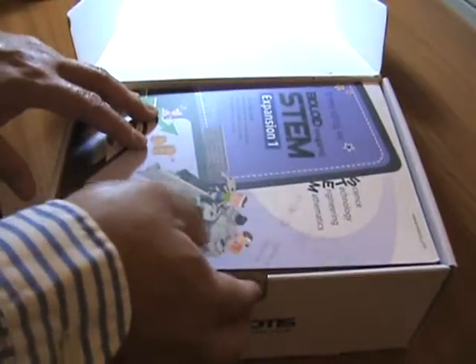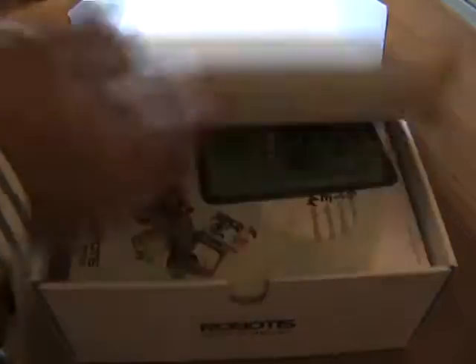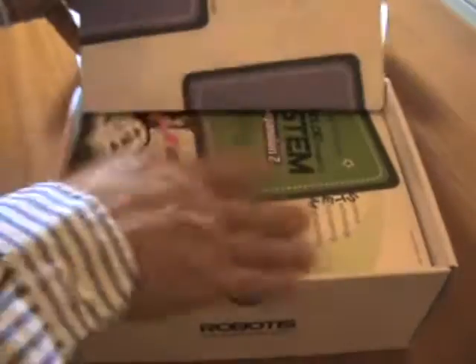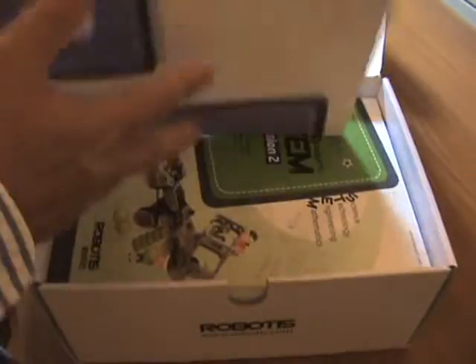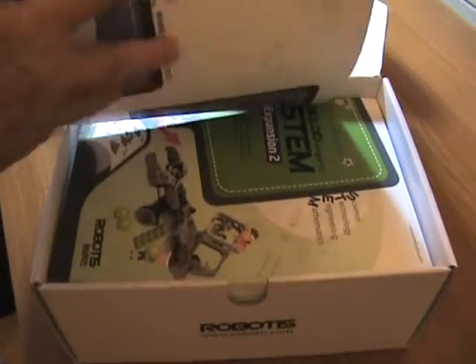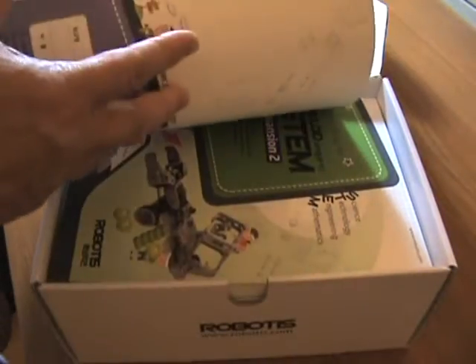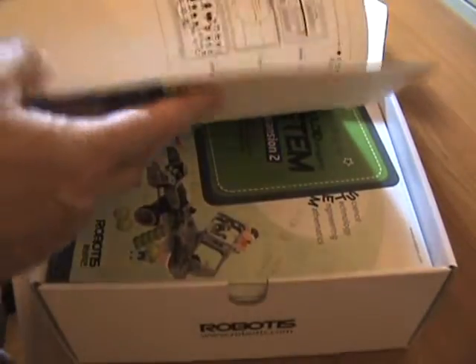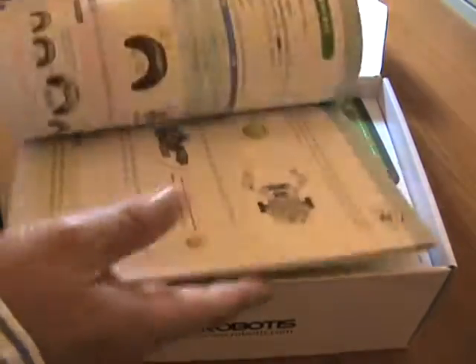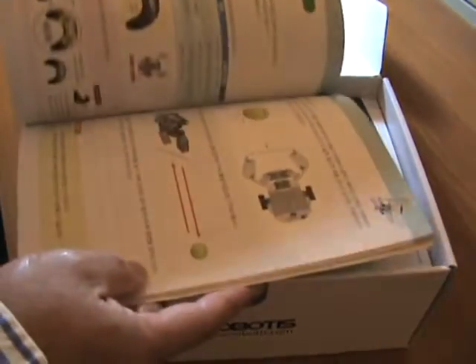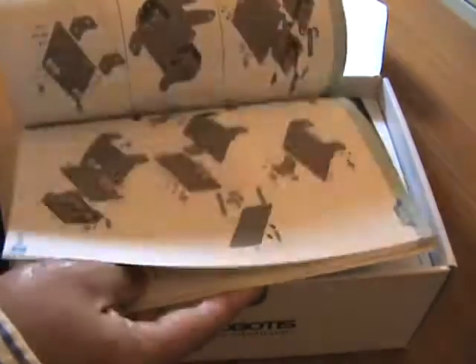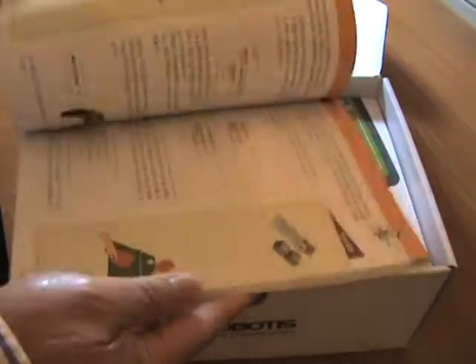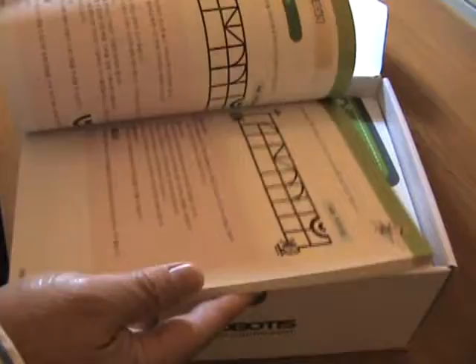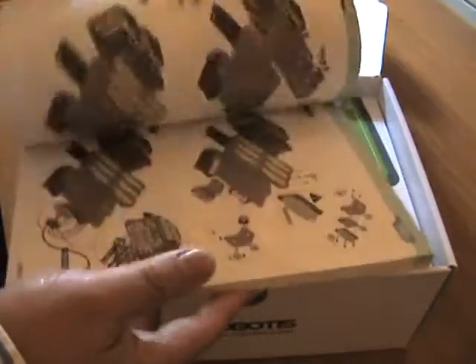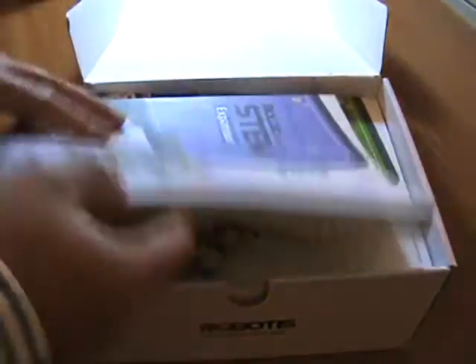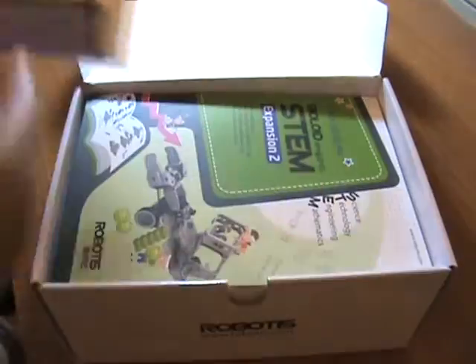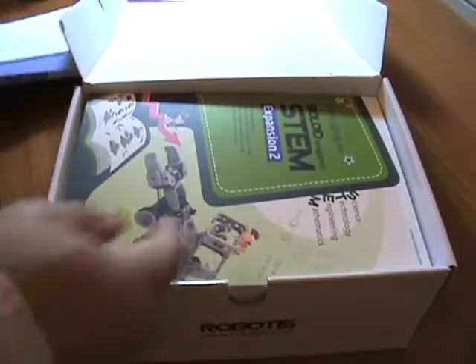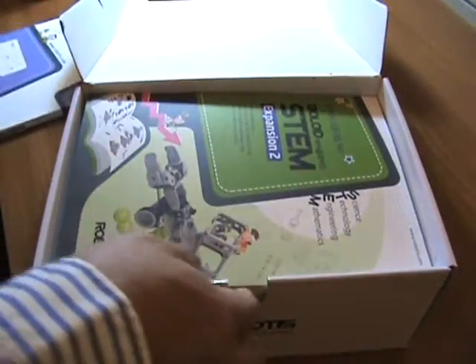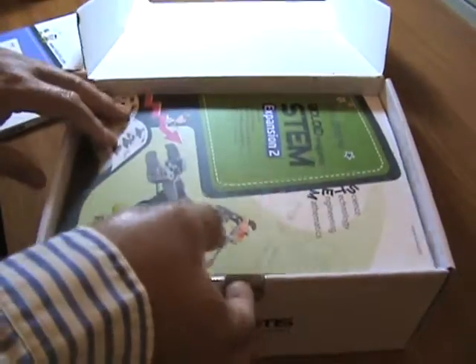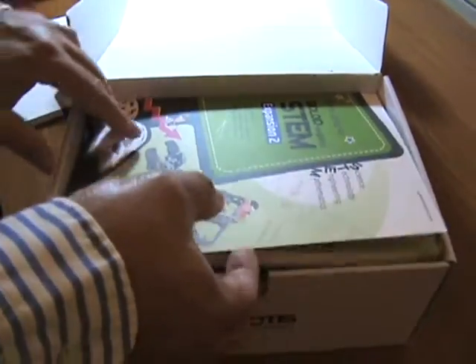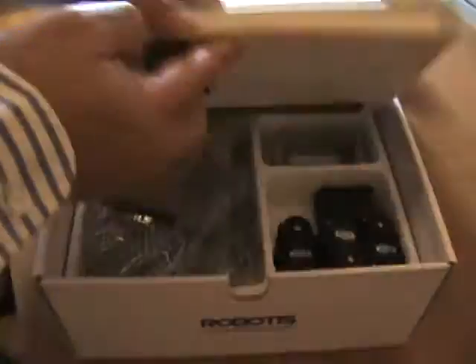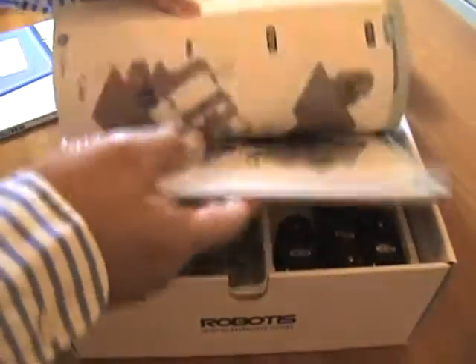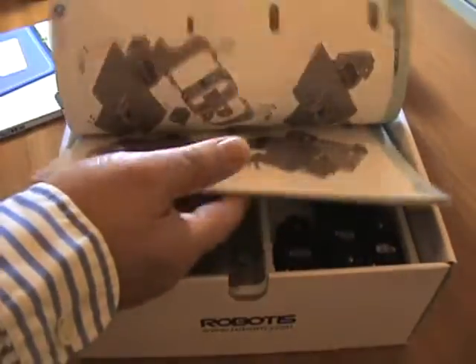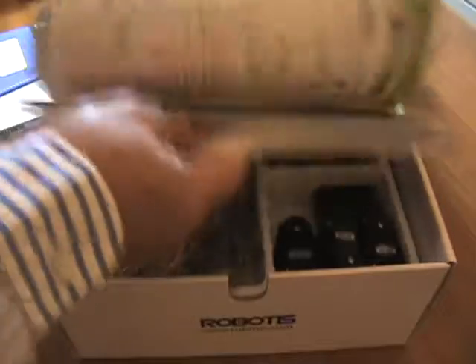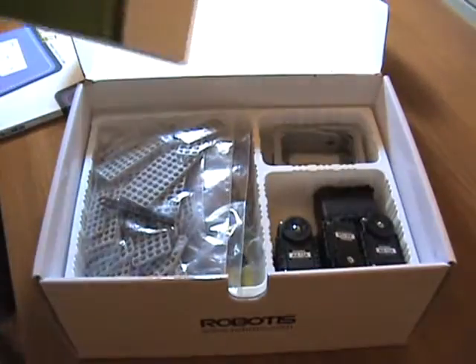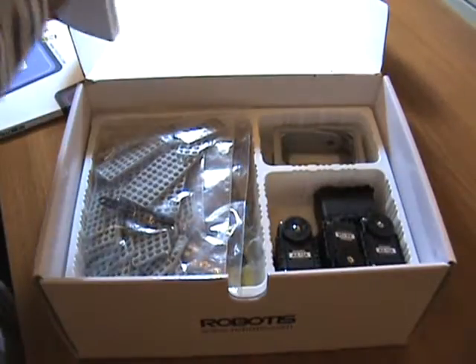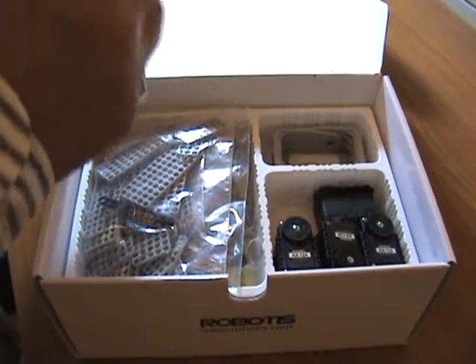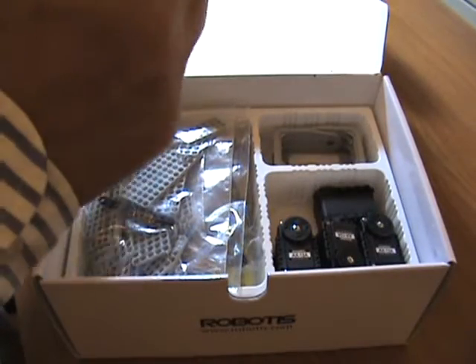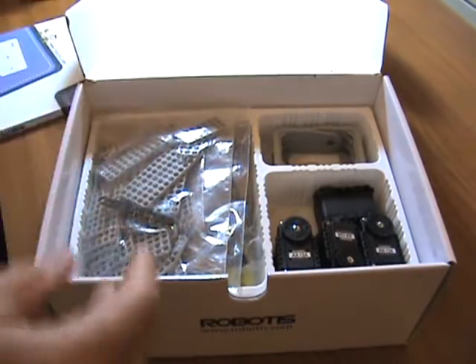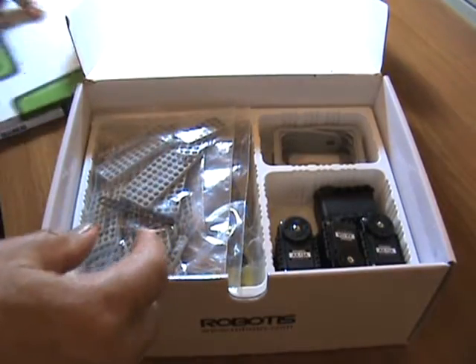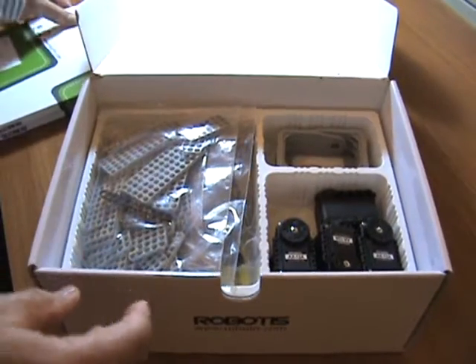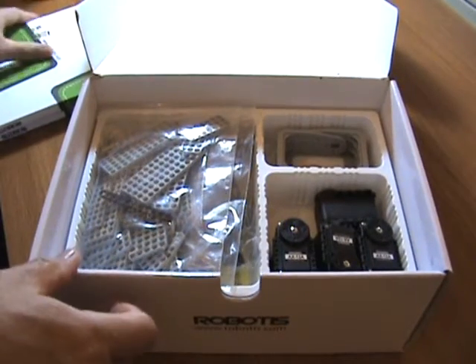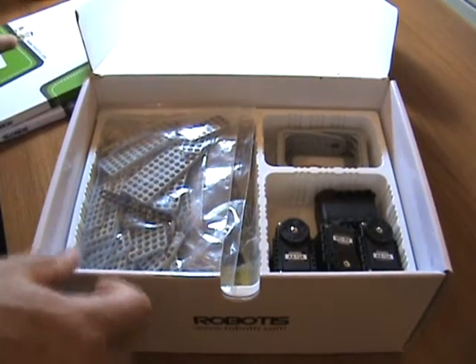So this will have two manuals as usual and pretty much the same design. Nothing special to report there. Oh, it's thicker — I think it's more of a project now.